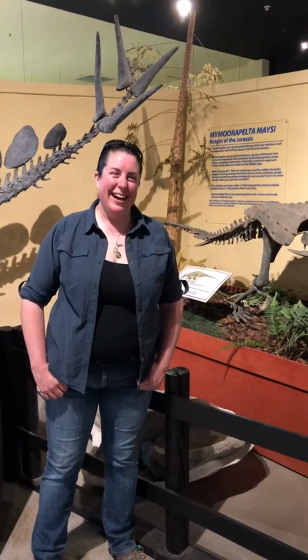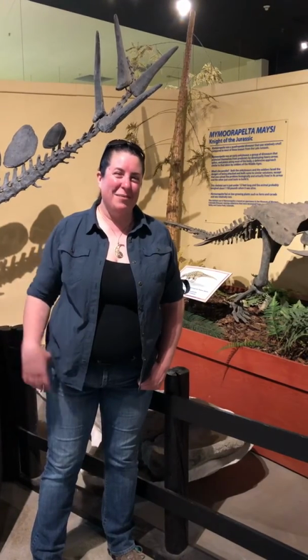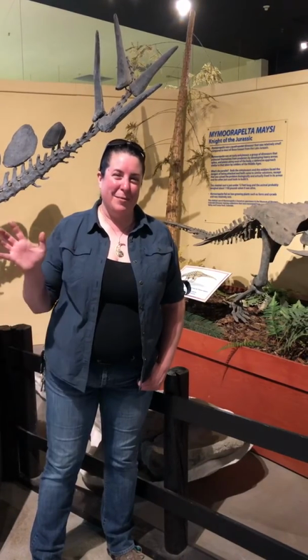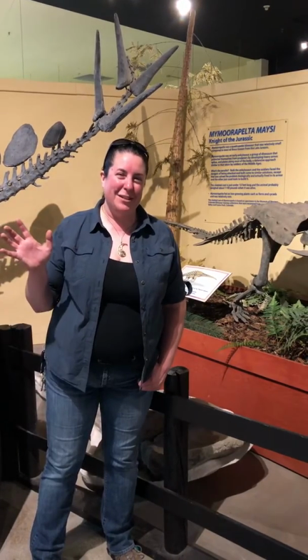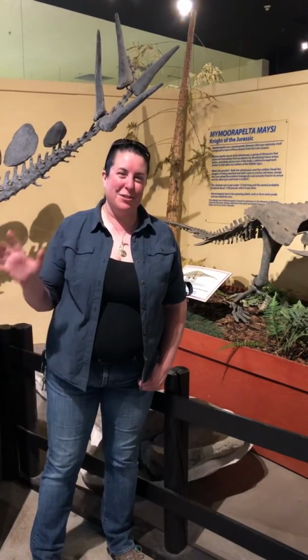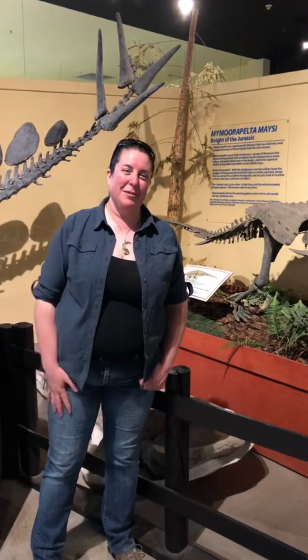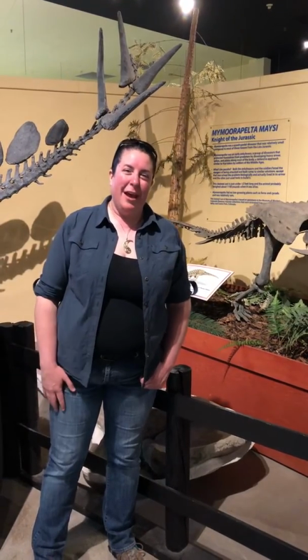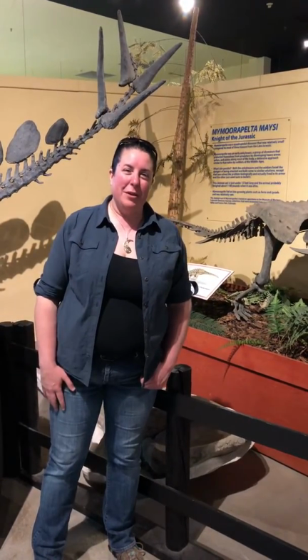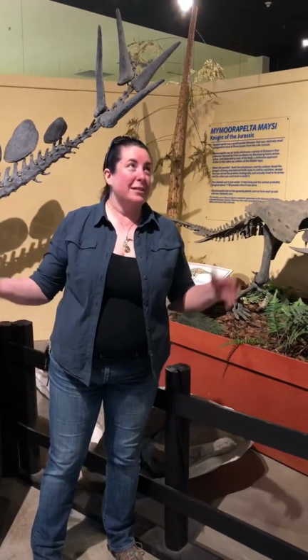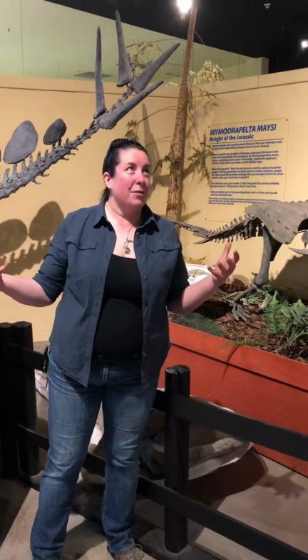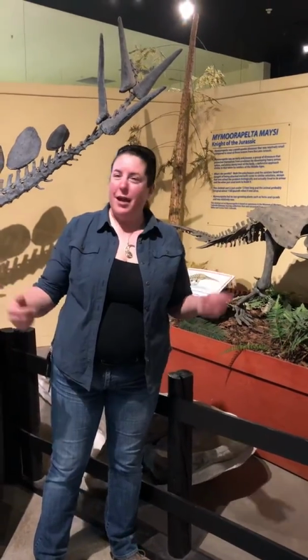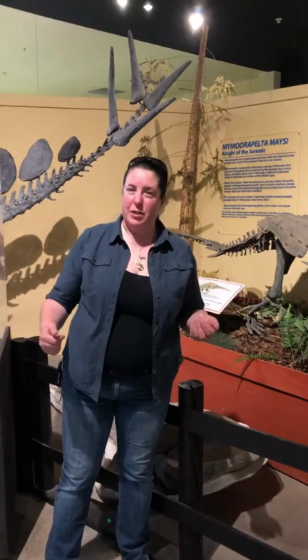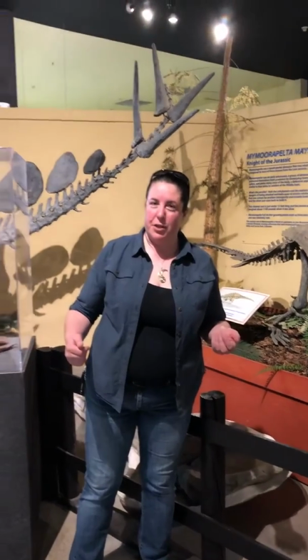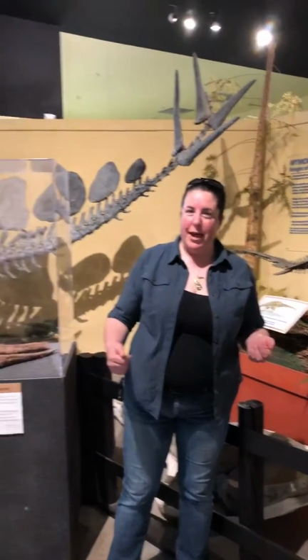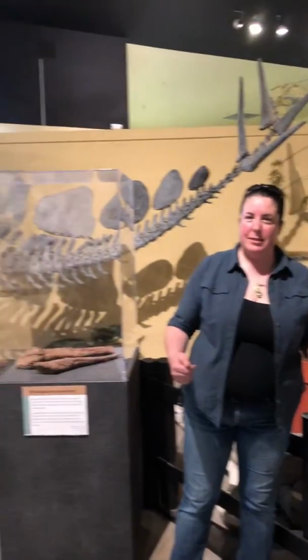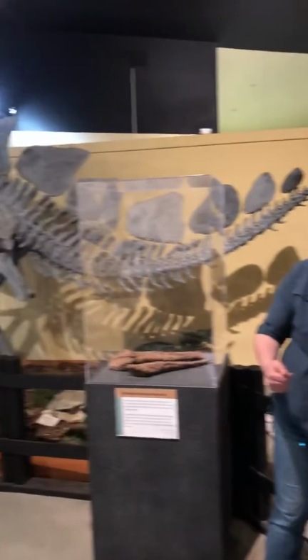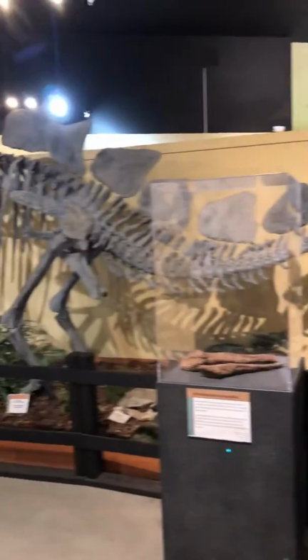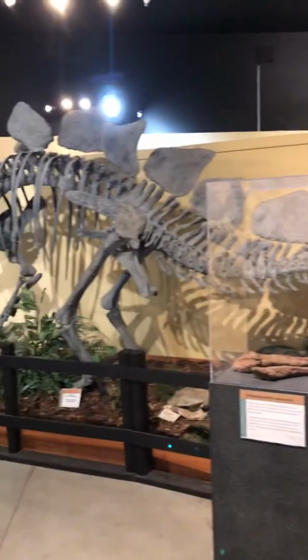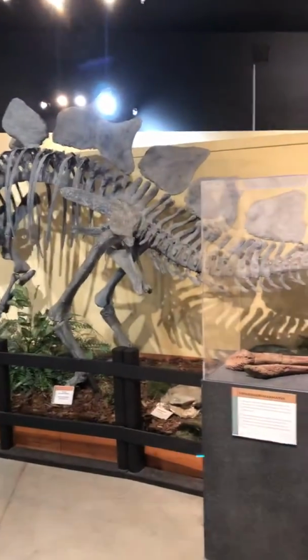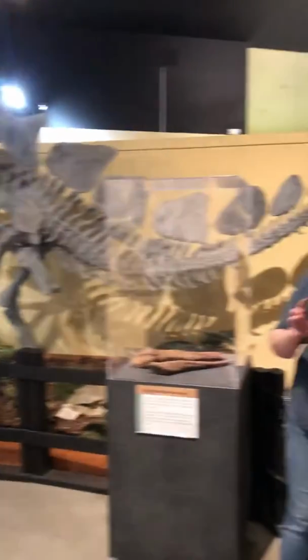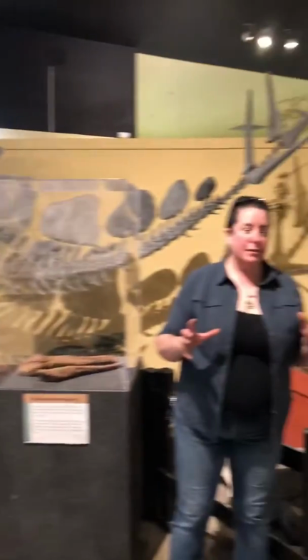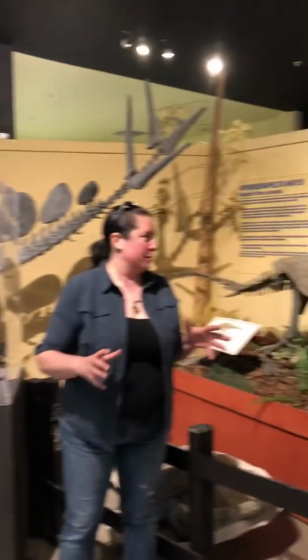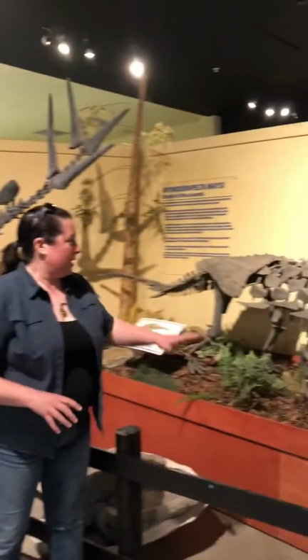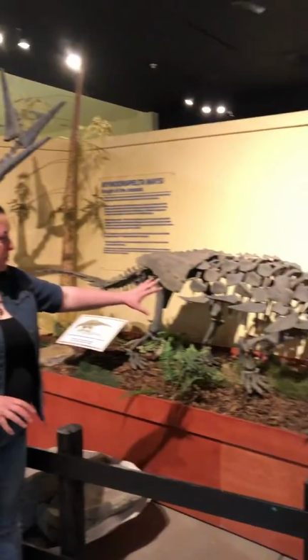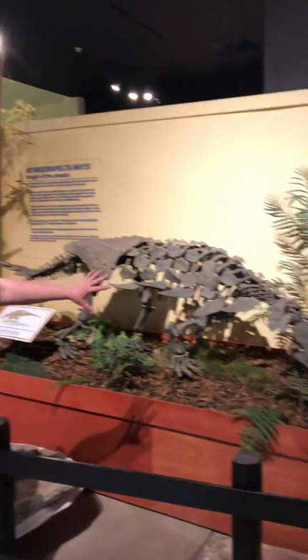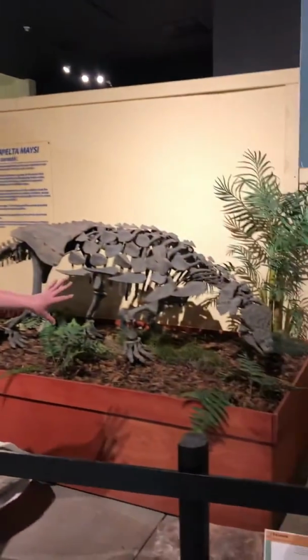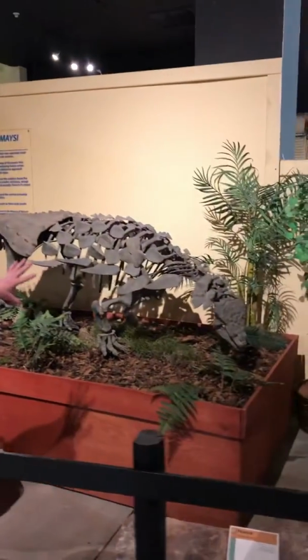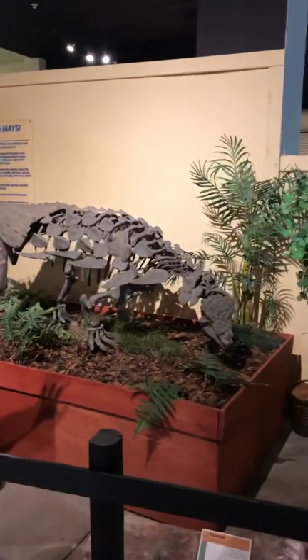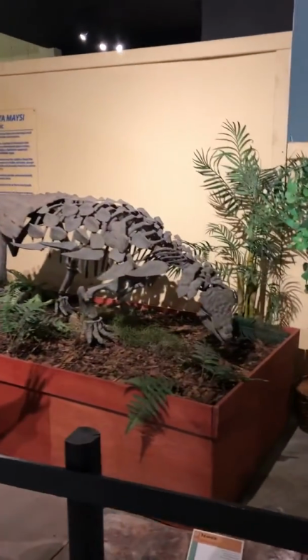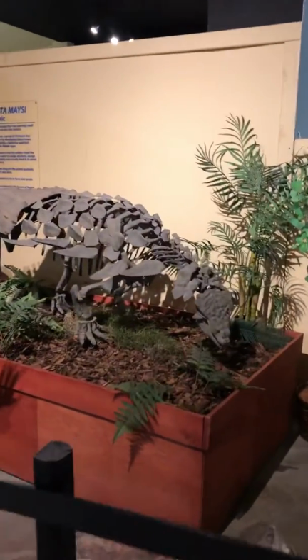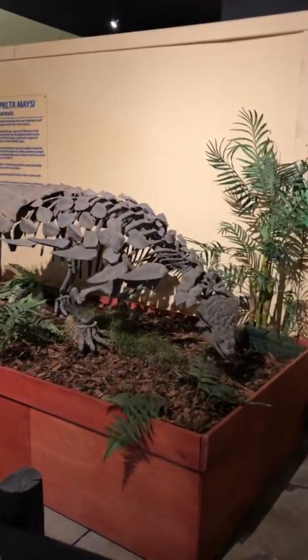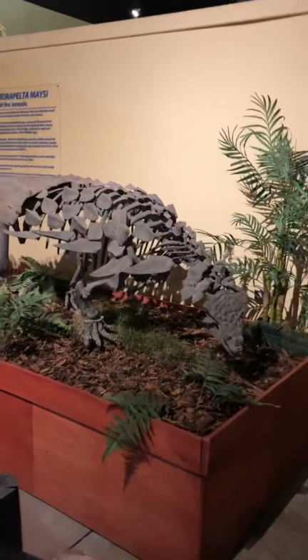Hi, I'm Curator of Paleontology, Dr. Julie McHugh, and we are in the Jurassic Gallery at Dinosaur Journey, and I'm standing in front of one of our cast skeleton mounts. This one is of our armored ankylosaur, Maimorapelta.